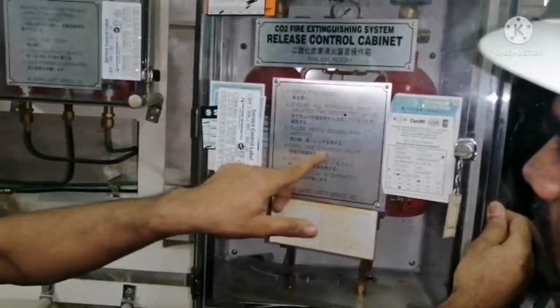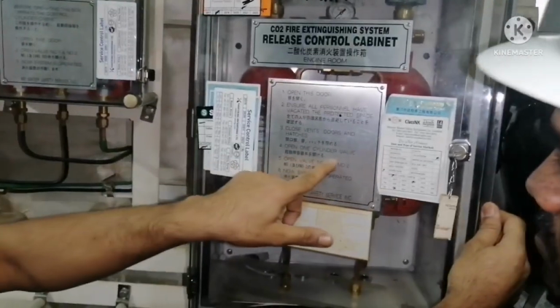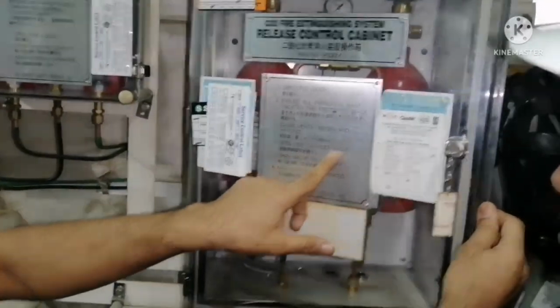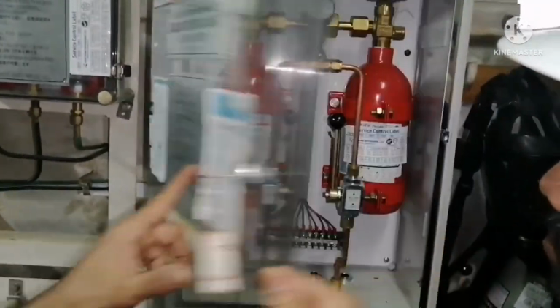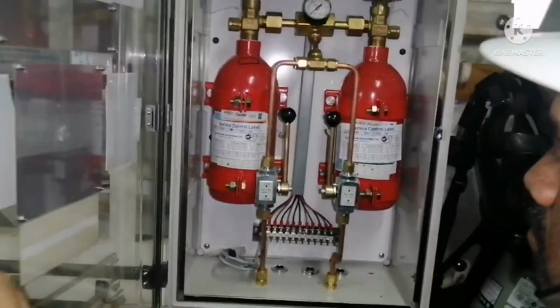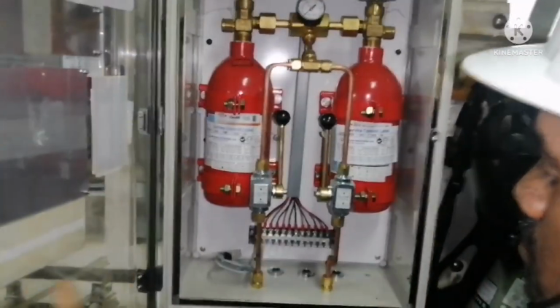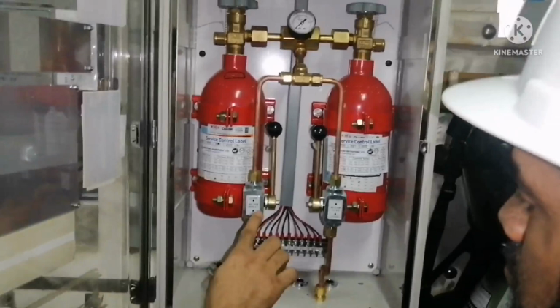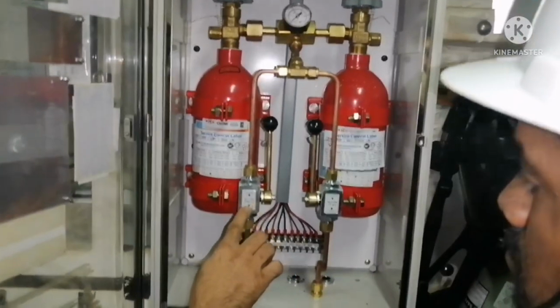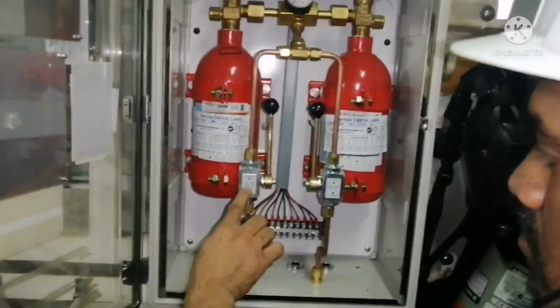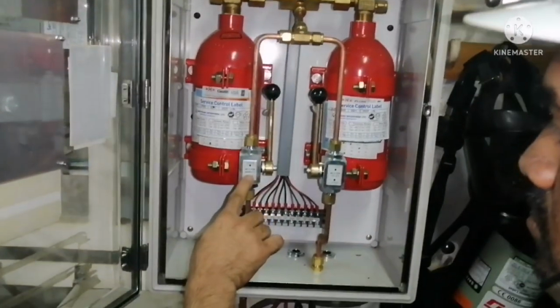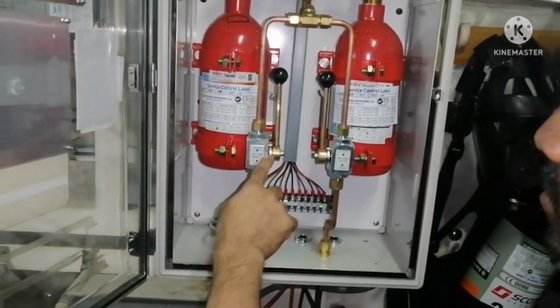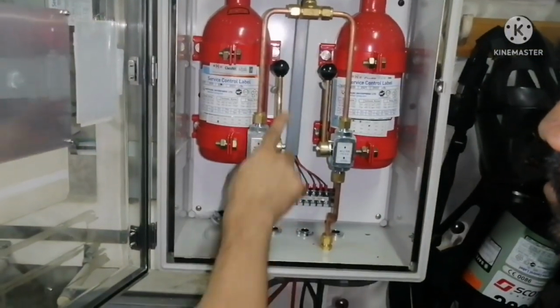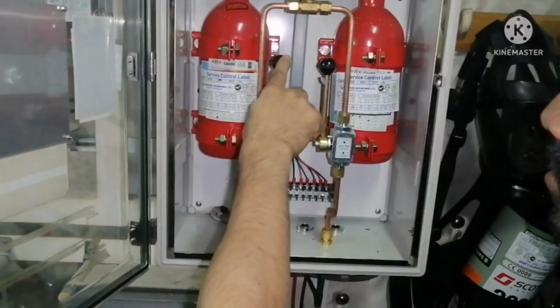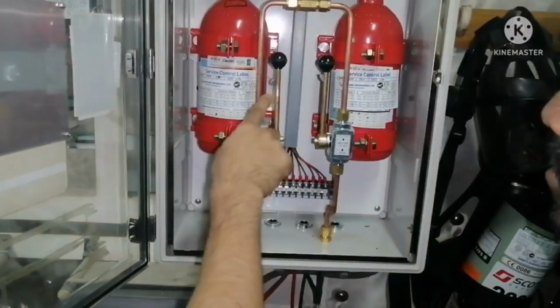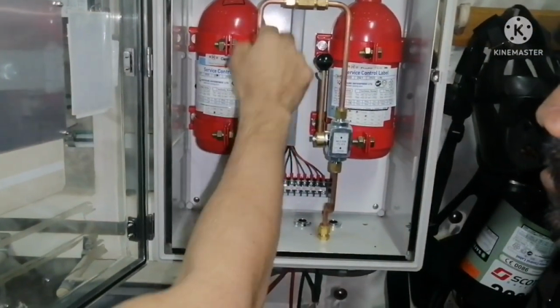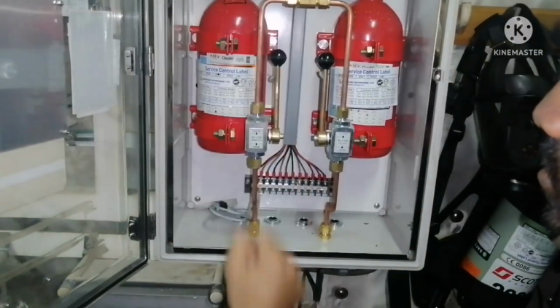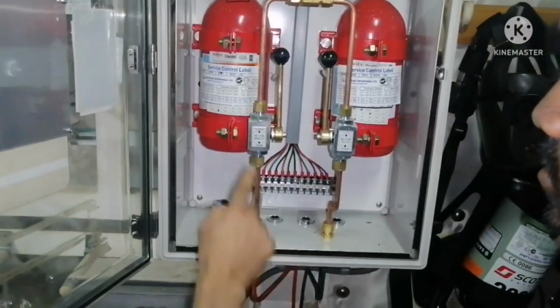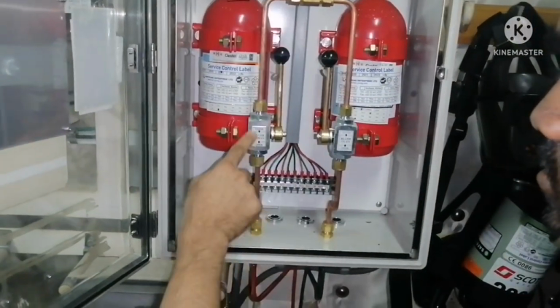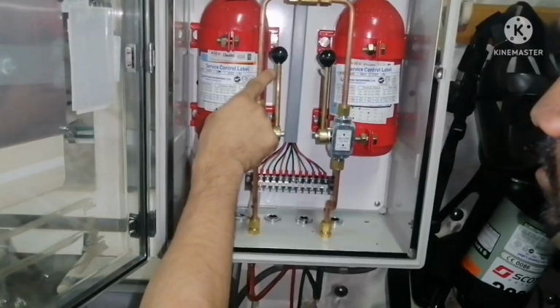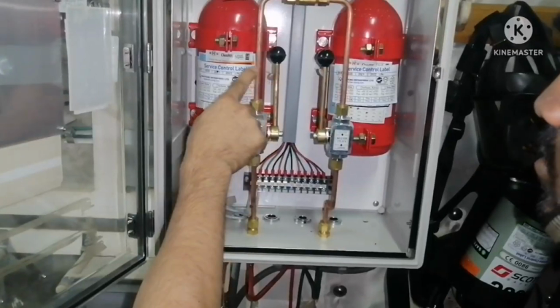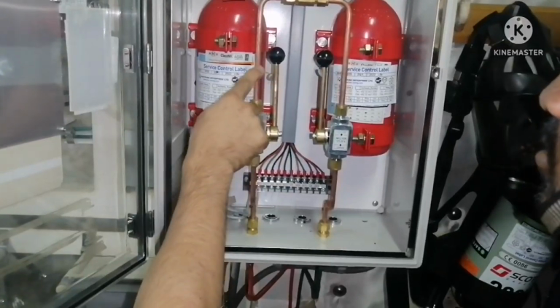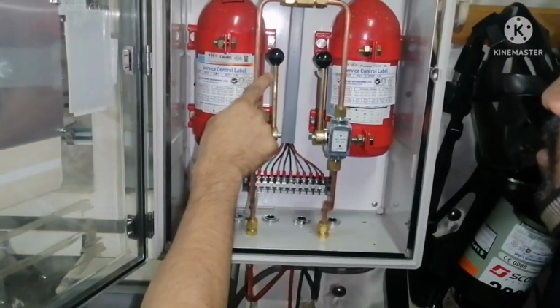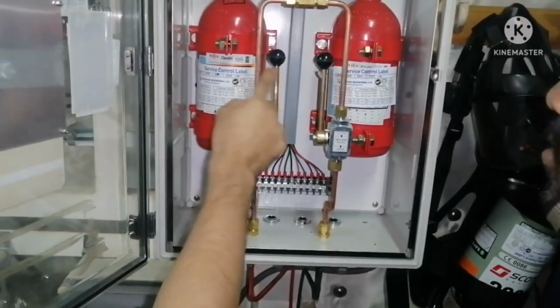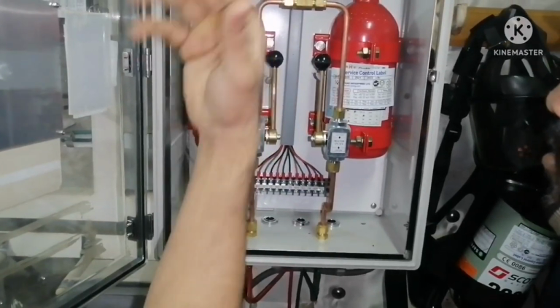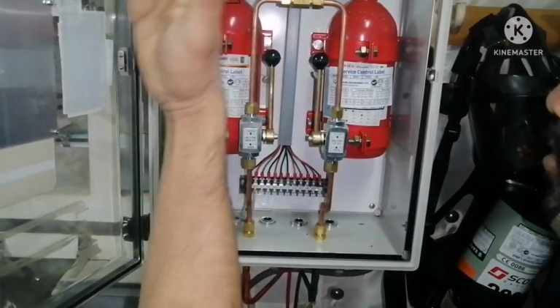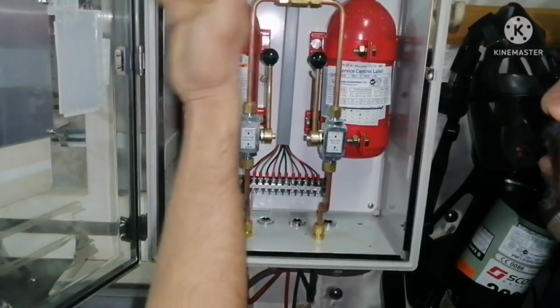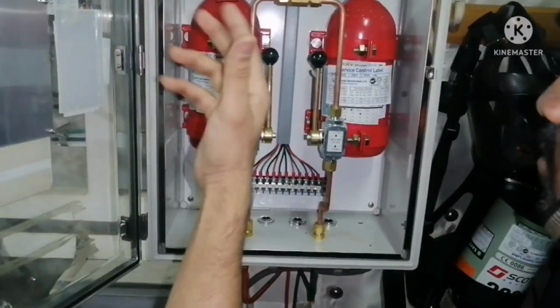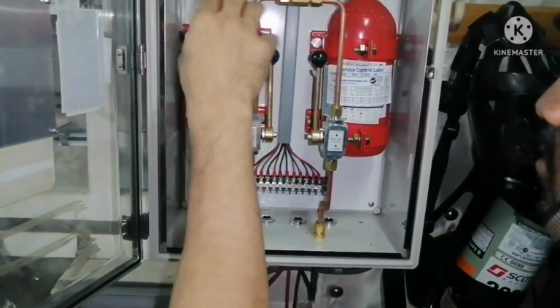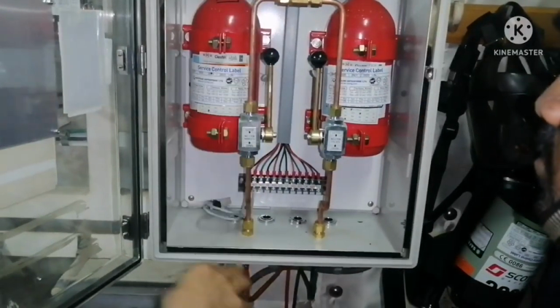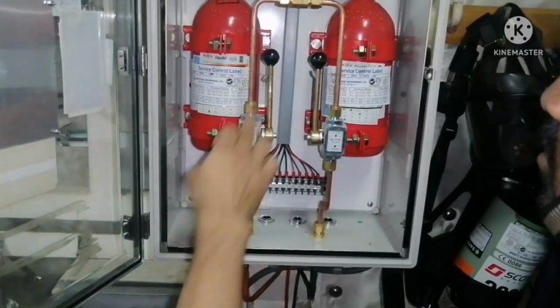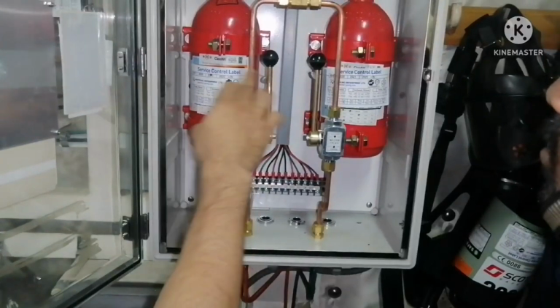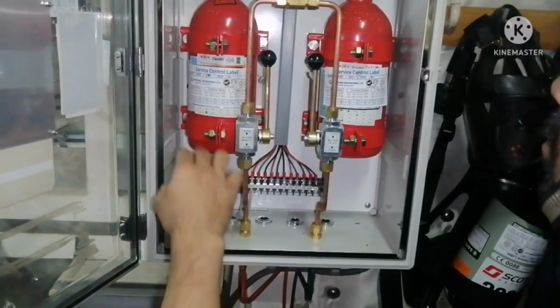Number four is open one cylinder valve. That is, one cylinder valve — you can see here. Open. This portion is closed; when you pull down, it is open. It is already tied. The reason is that in case of any vibration, it should not come down accidentally. That is the reason it is tied.